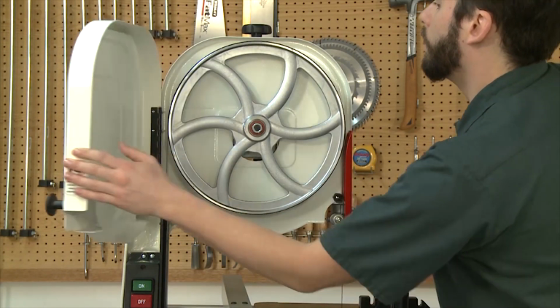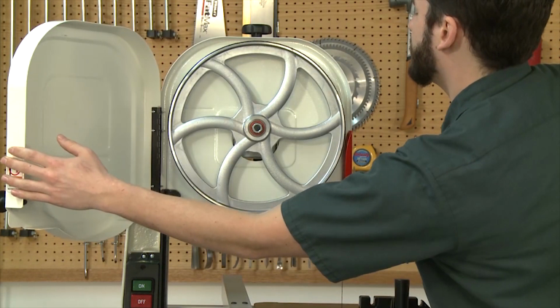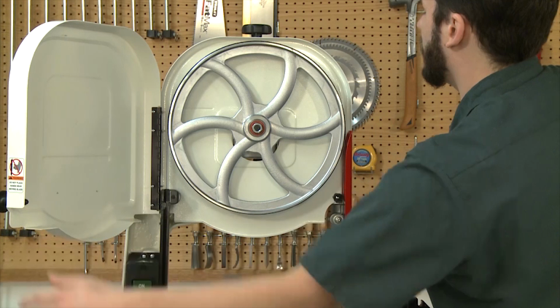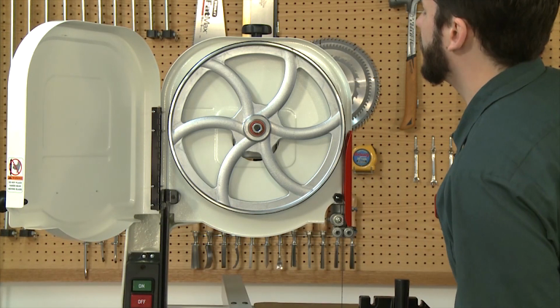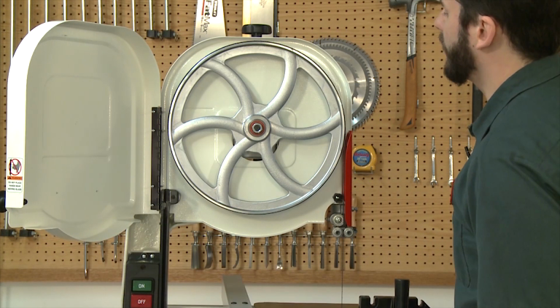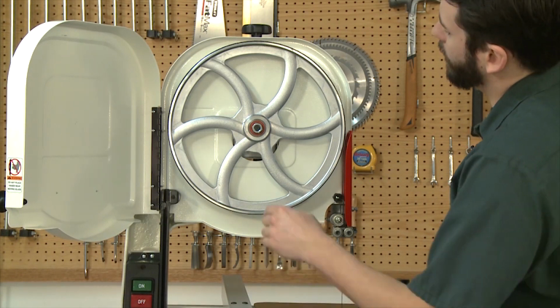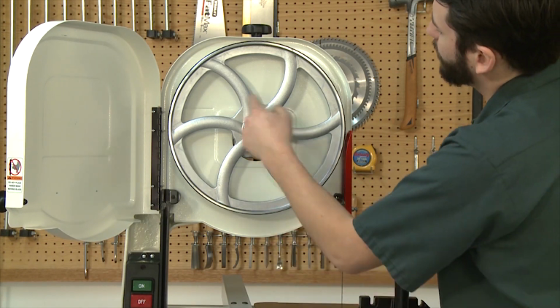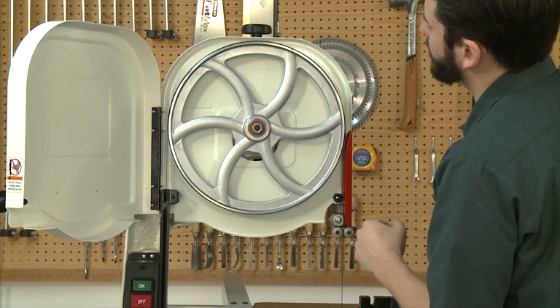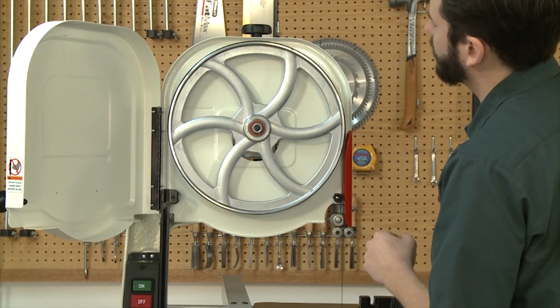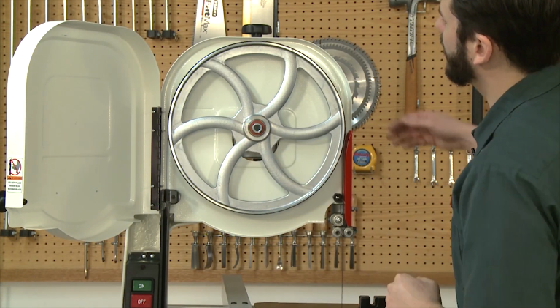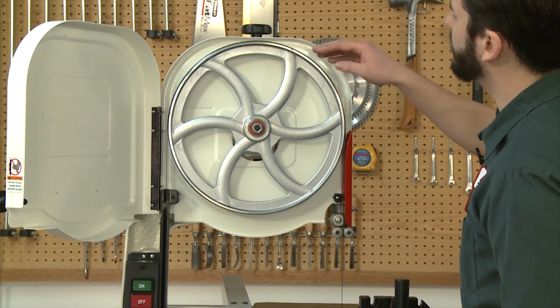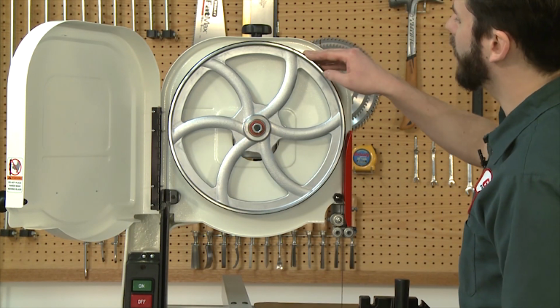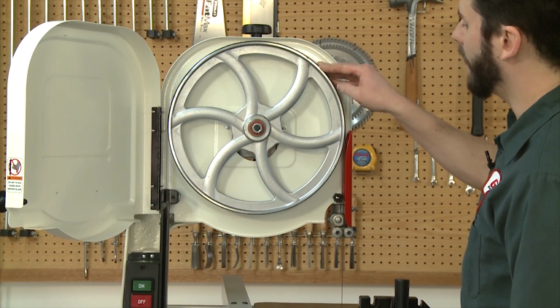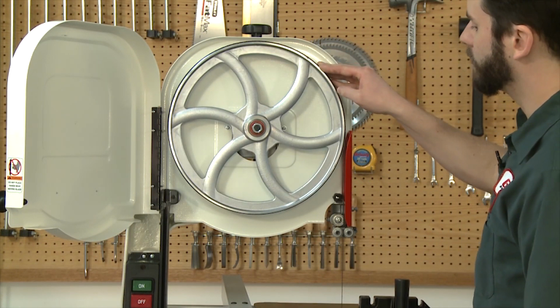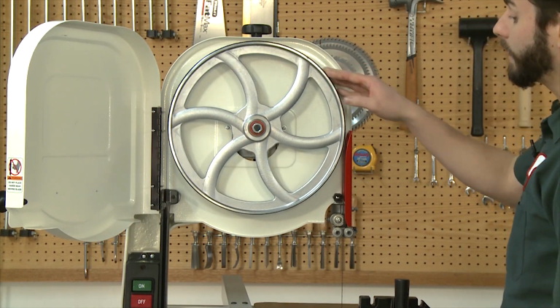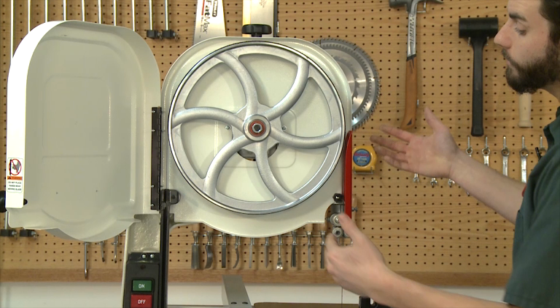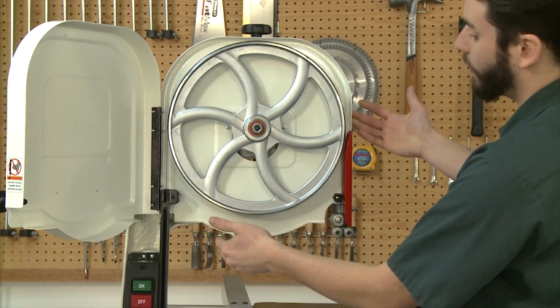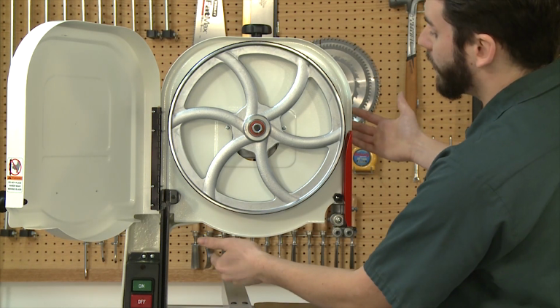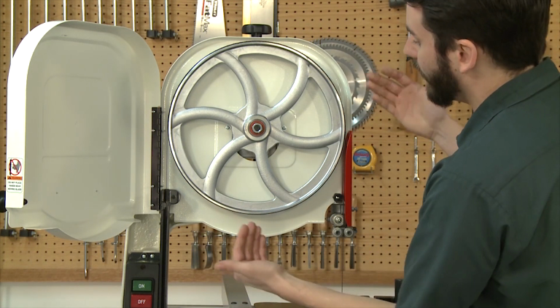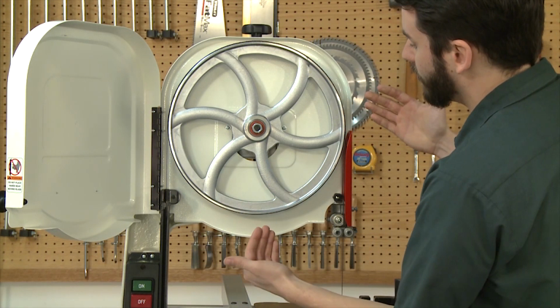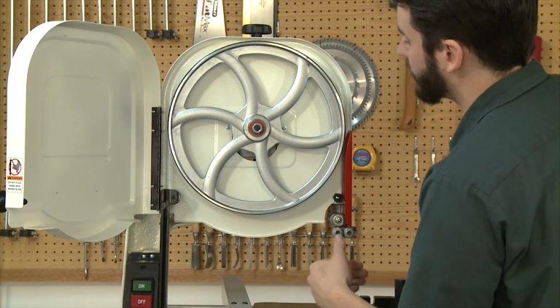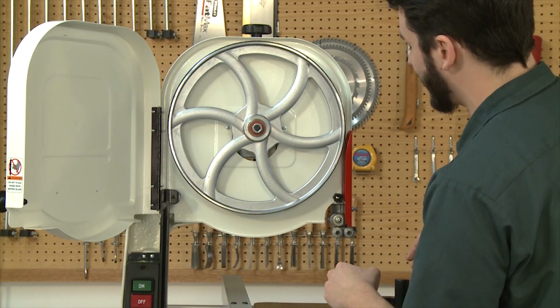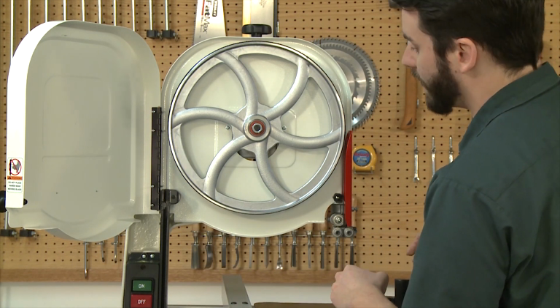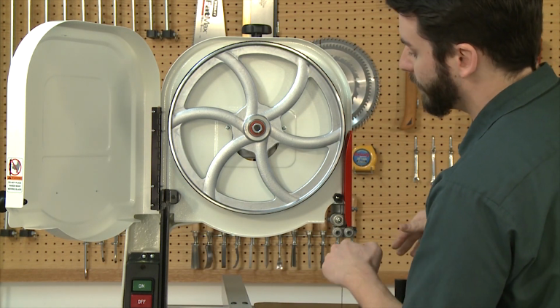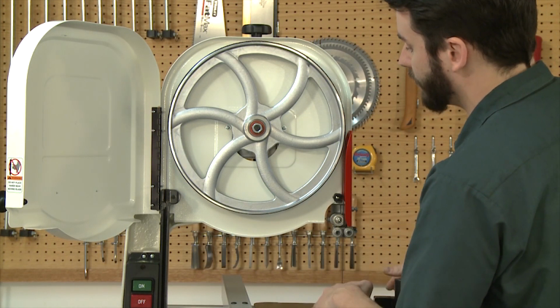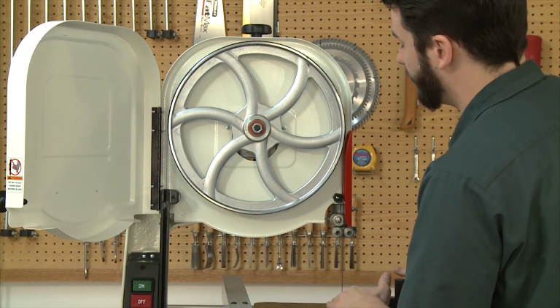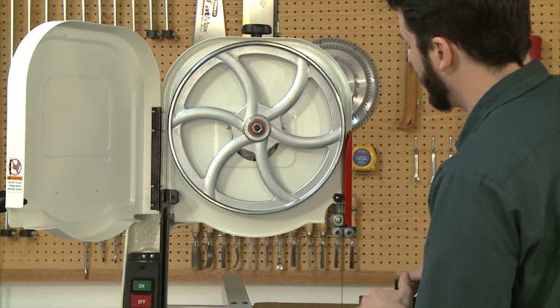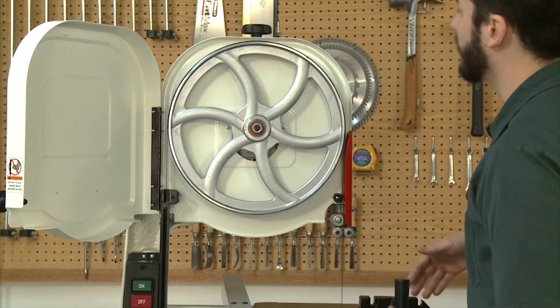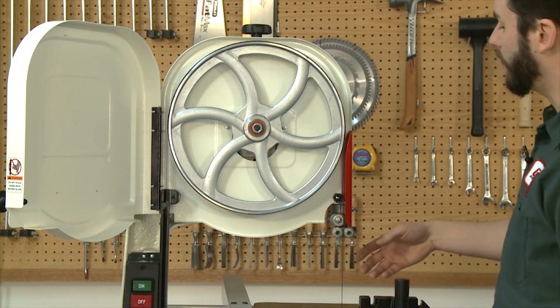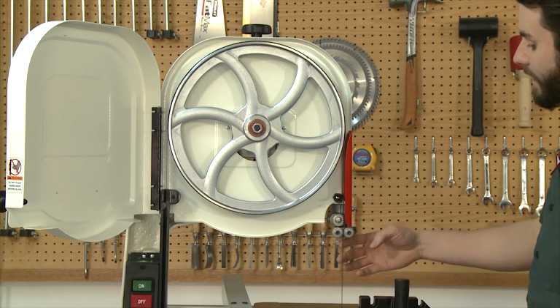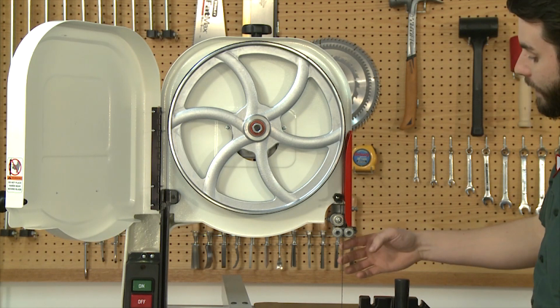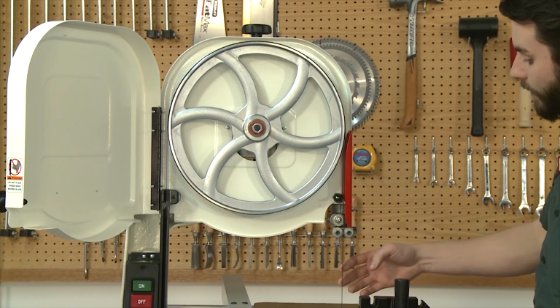Over-tensioning causes undue stress on your upper hinge assembly and premature wear on the tires. It can also make the entire body flex, causing tracking to change in the middle of your cut, and can also cause your blade to break at the weld.